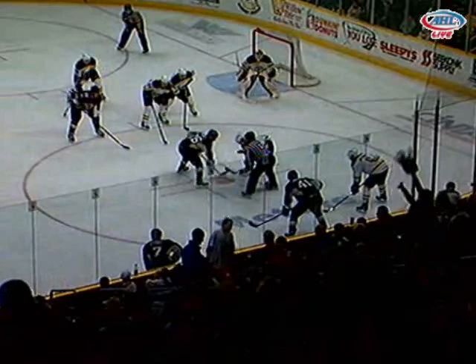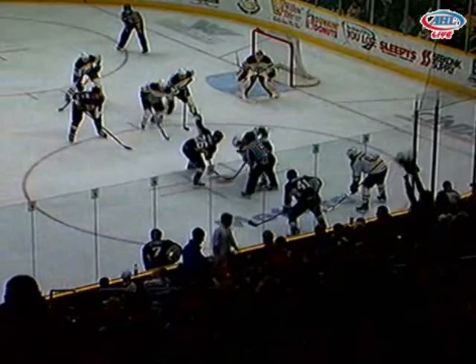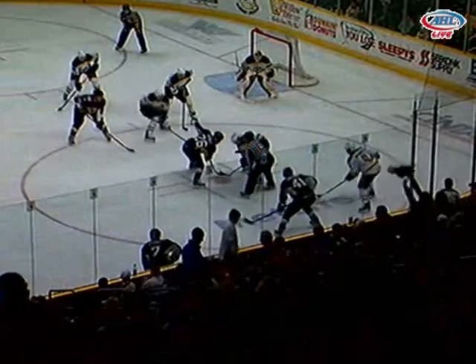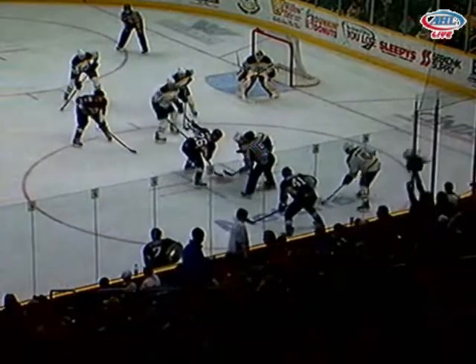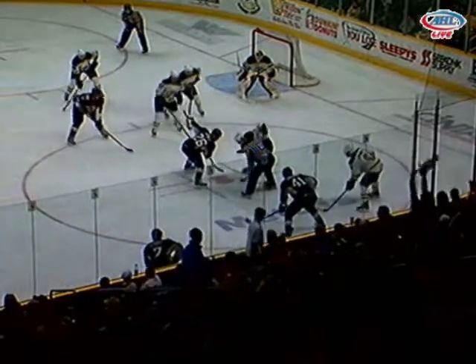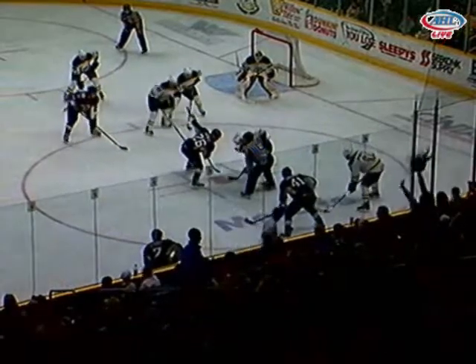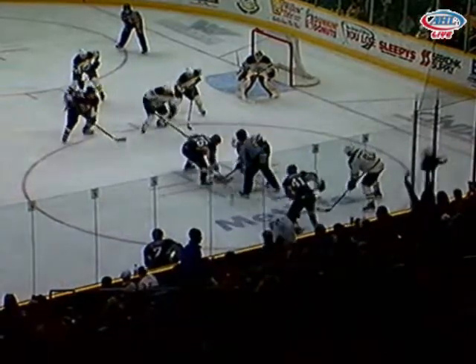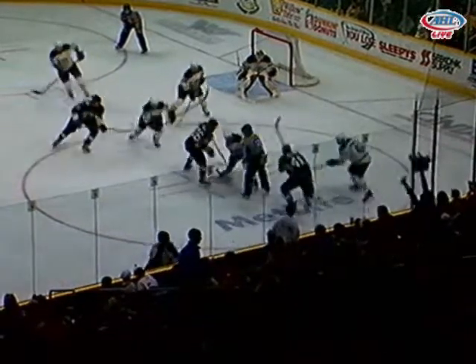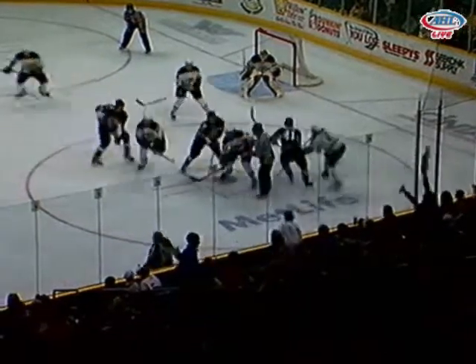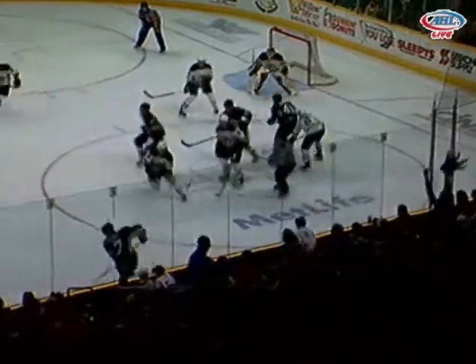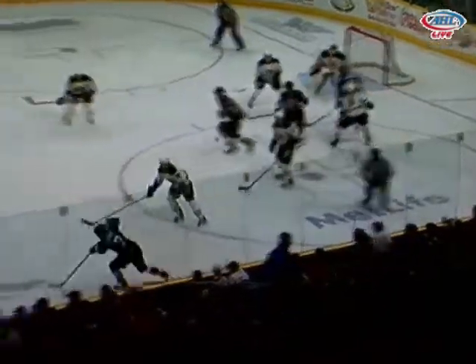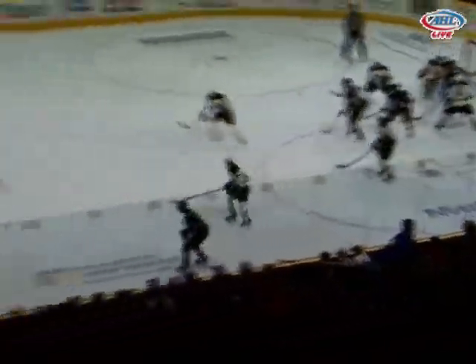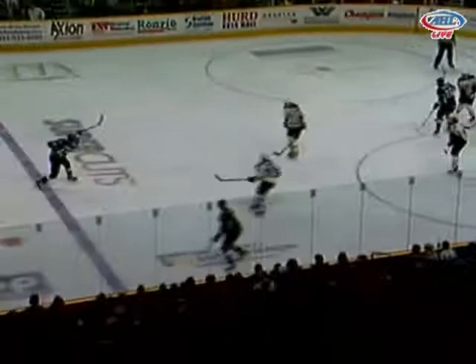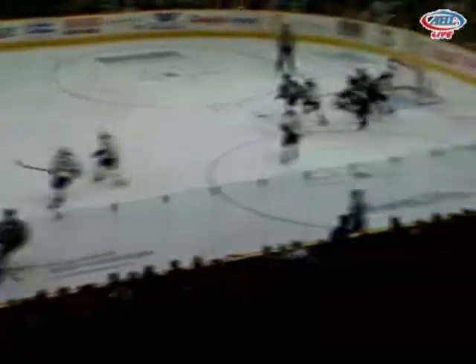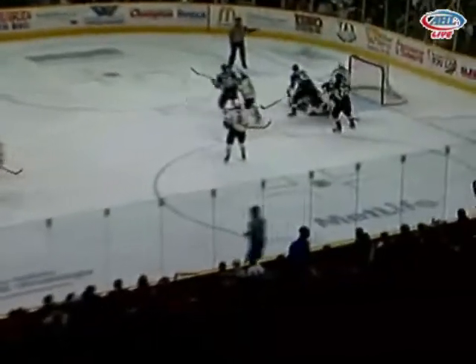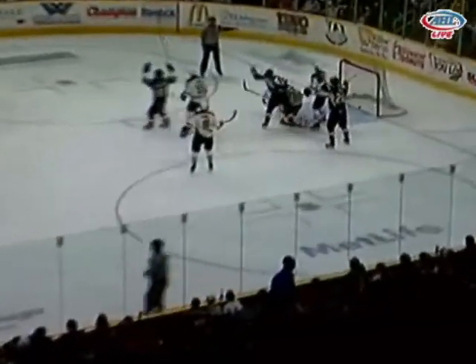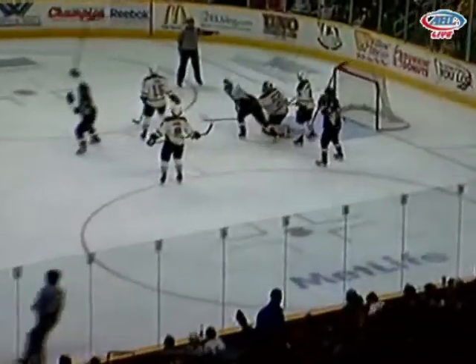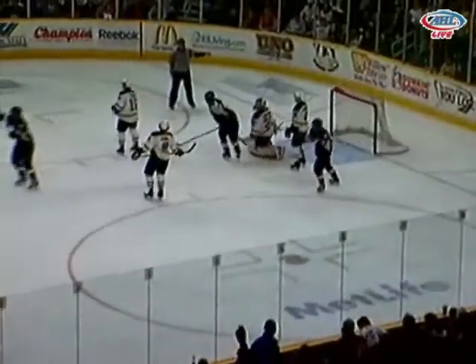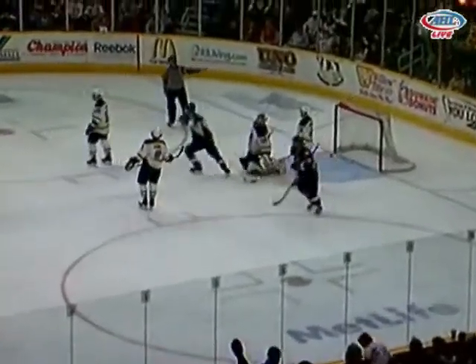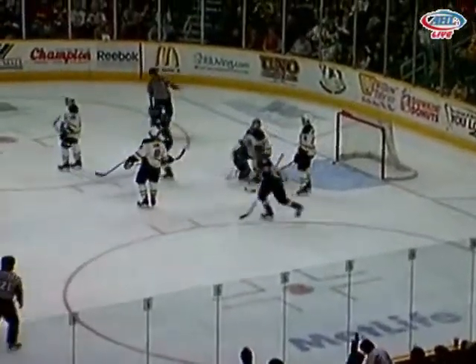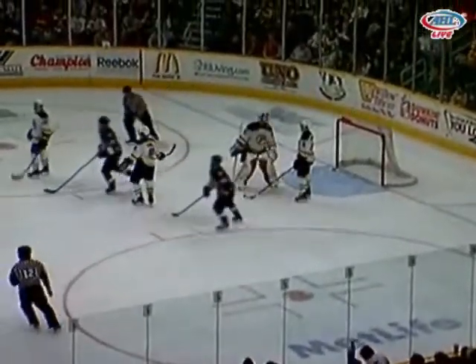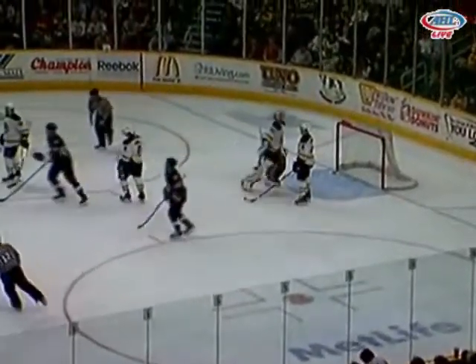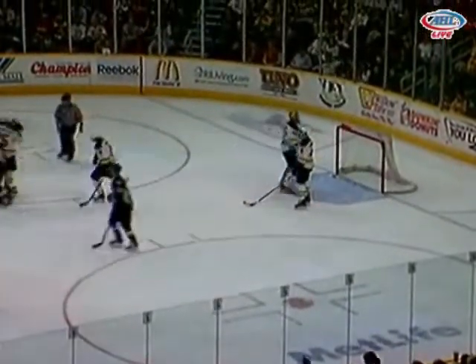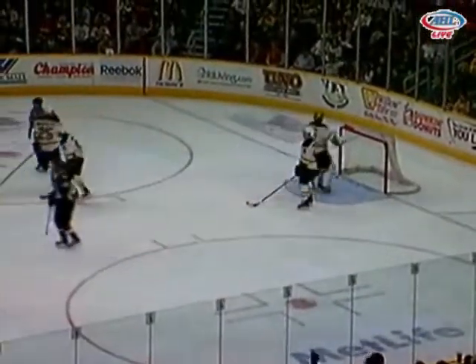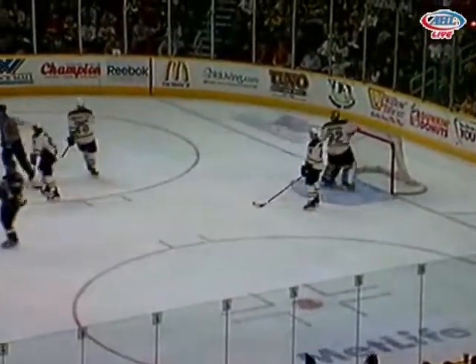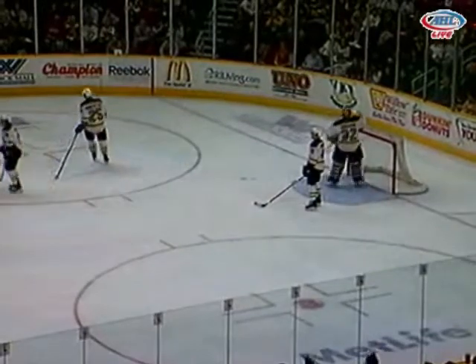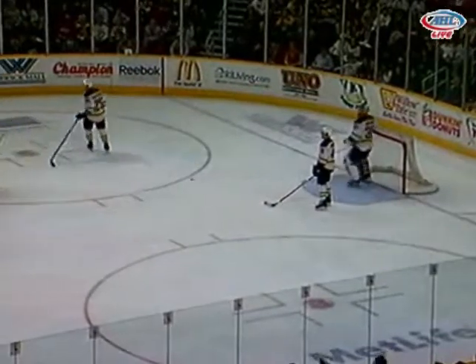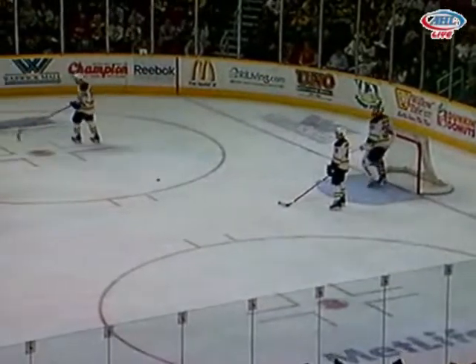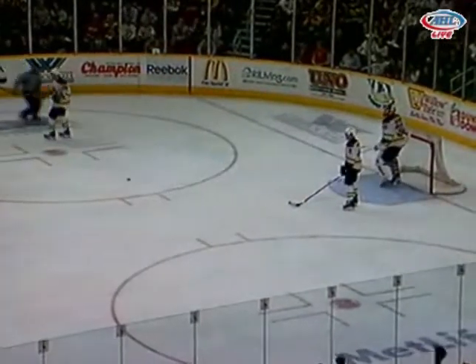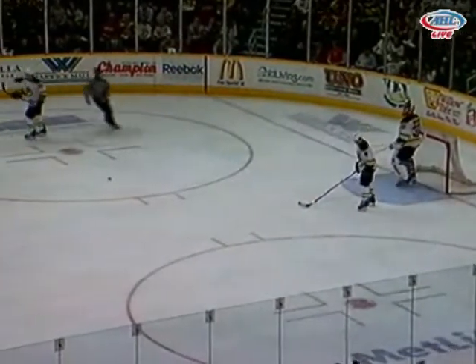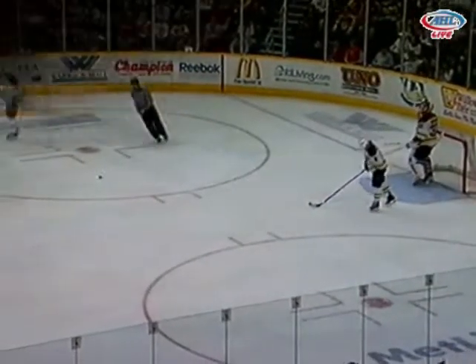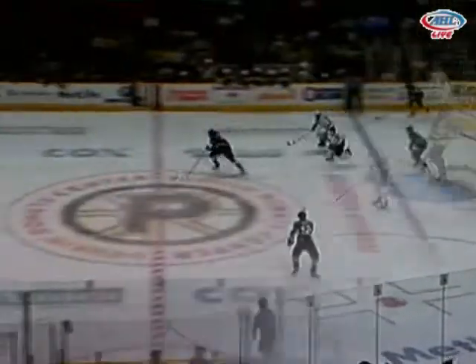Nothing here with 8:36 to go in the first. Penguins win the offensive zone, draw a center point. One-timer — score! Alex Grant with a bomb. A face-off win from Joey Vitale, that goes to the stick side of Samaritan.